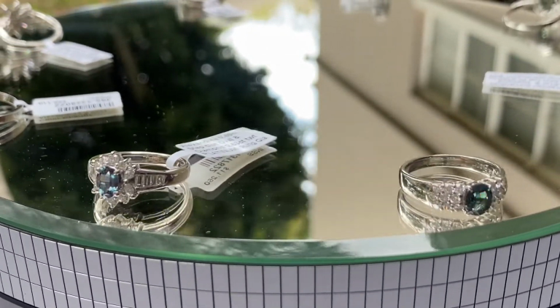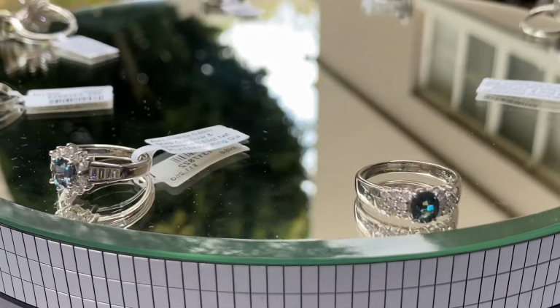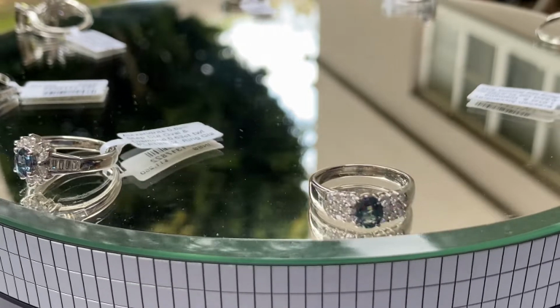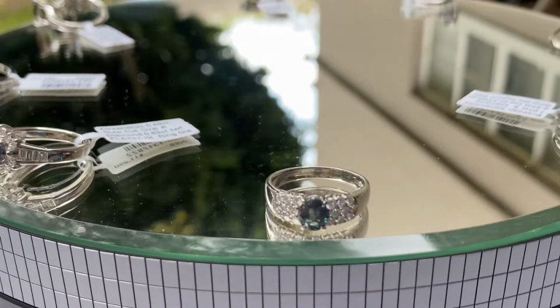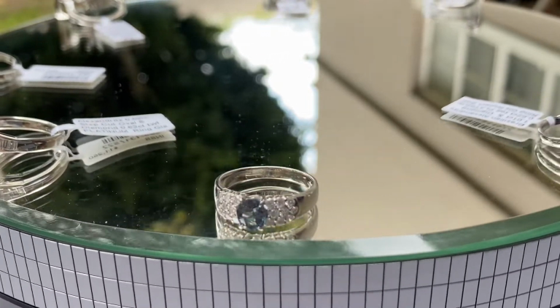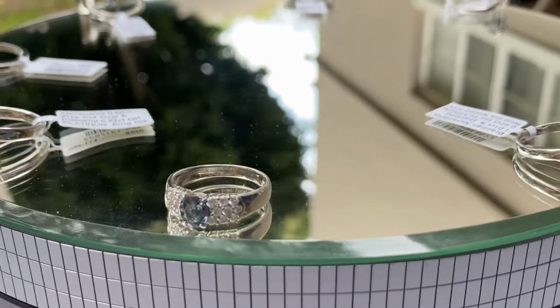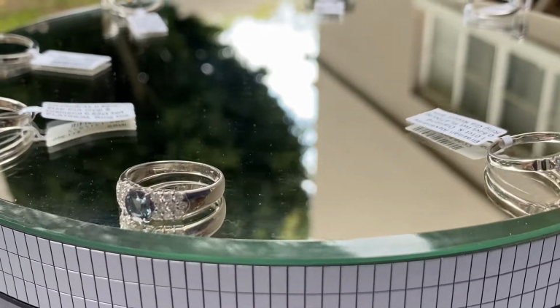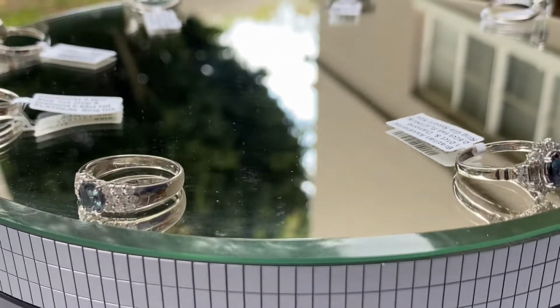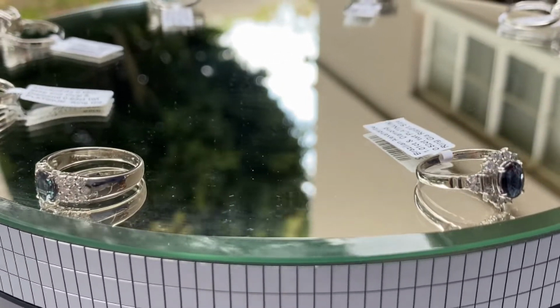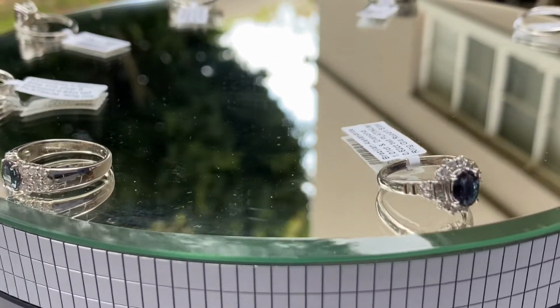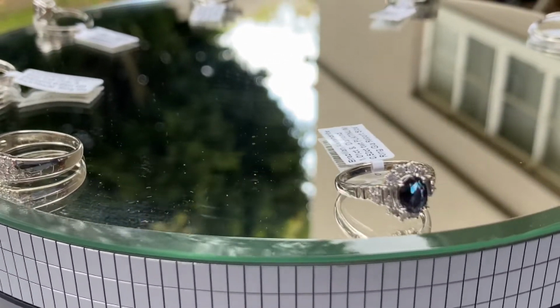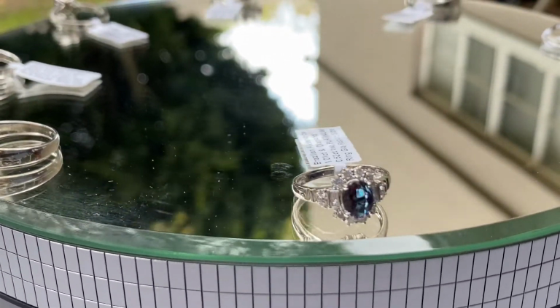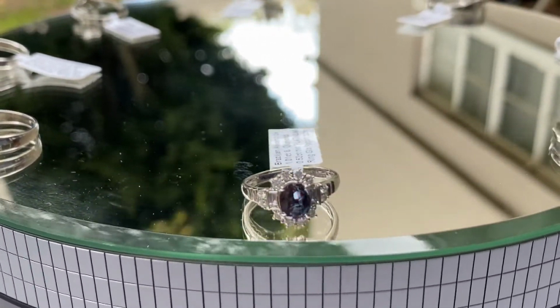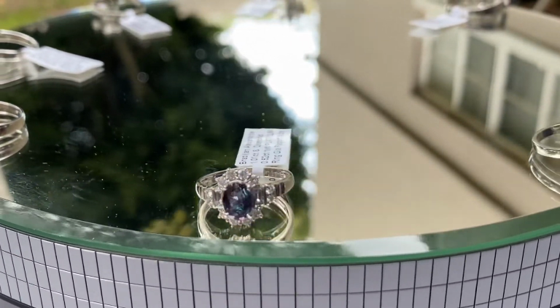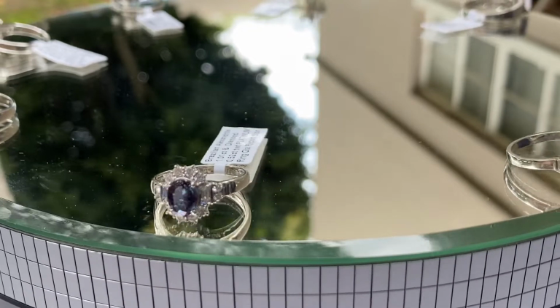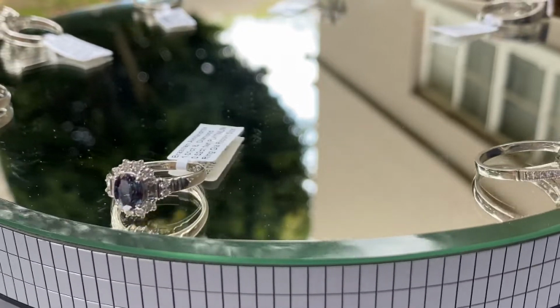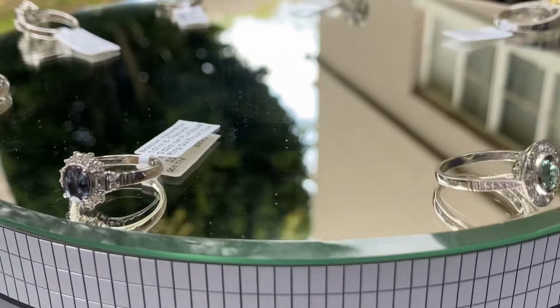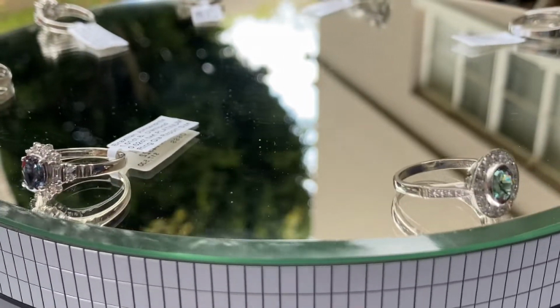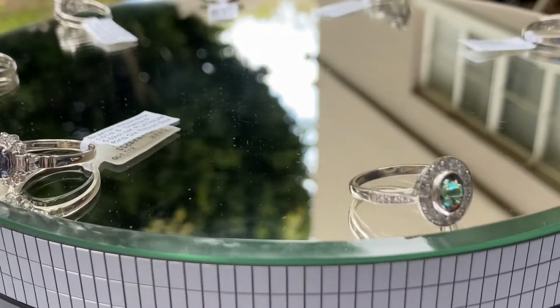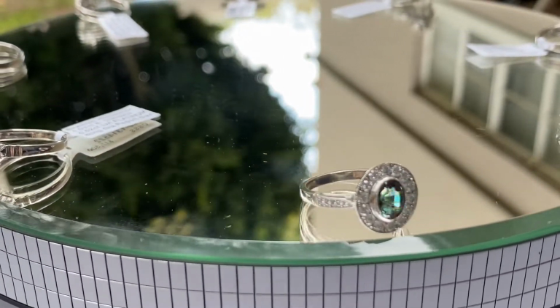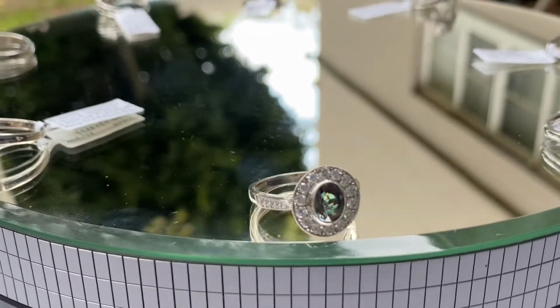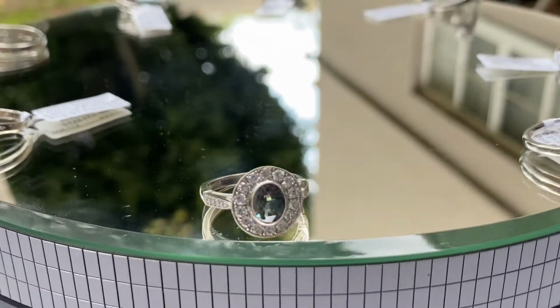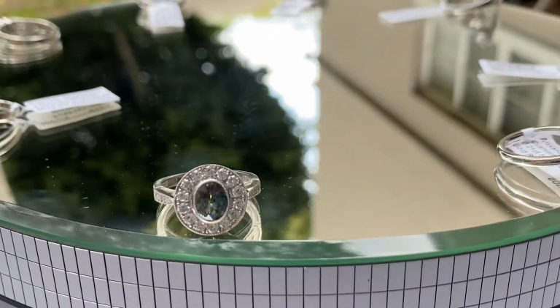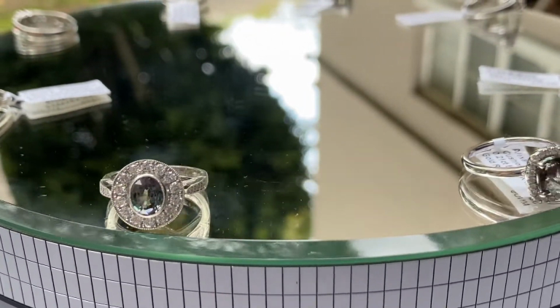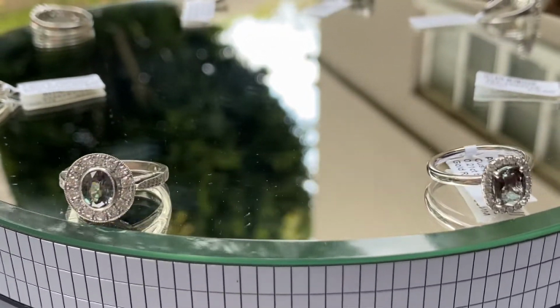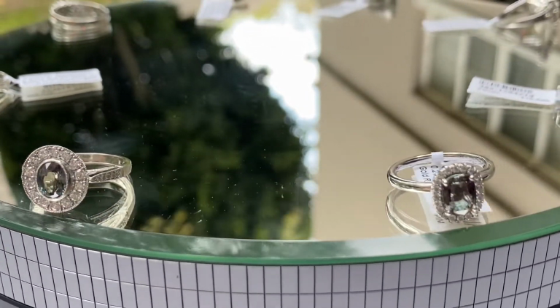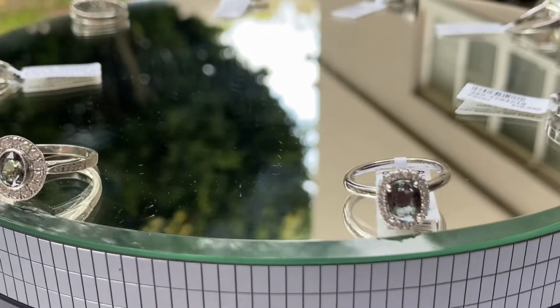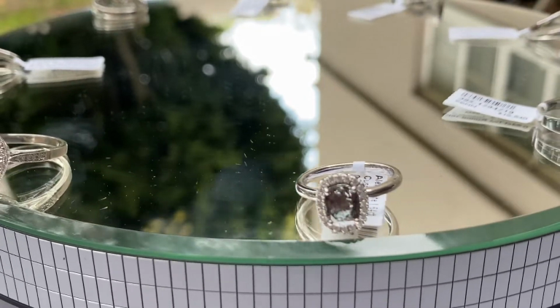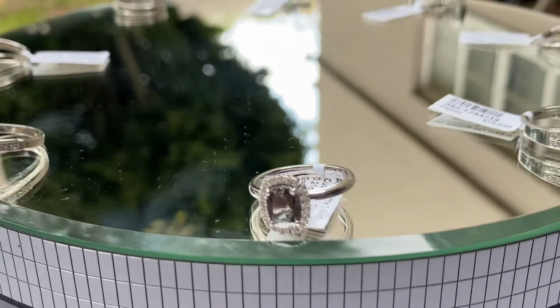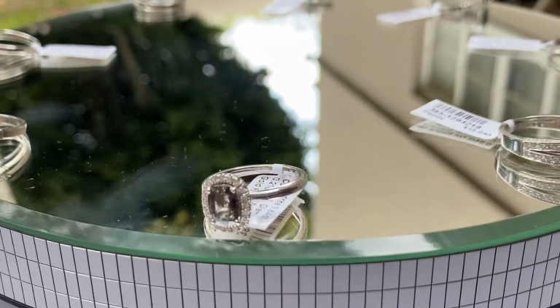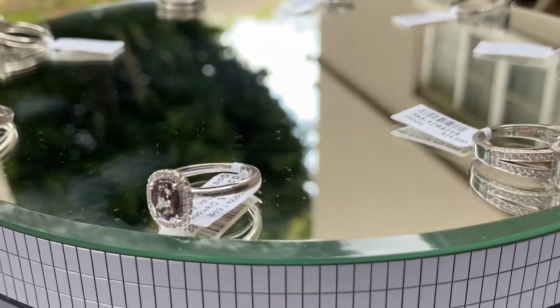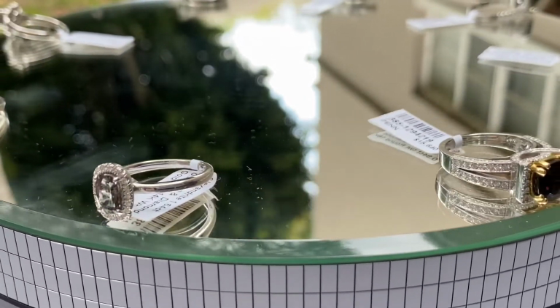A chrysoberyl comes in green and yellowish-green color, but when you have enough trace elements like vanadium and chromium, it becomes an Alexandrite which changes color from daytime to evening light.